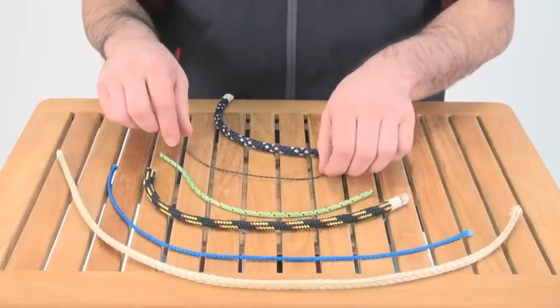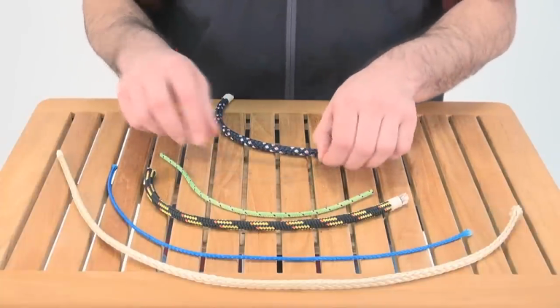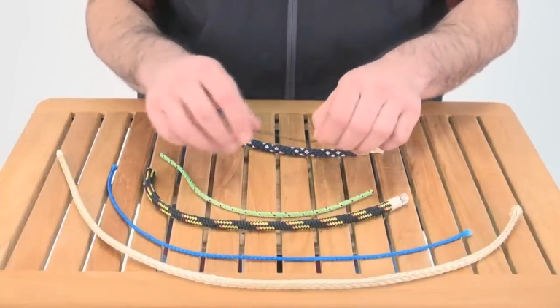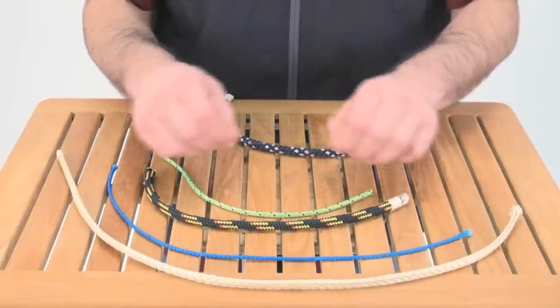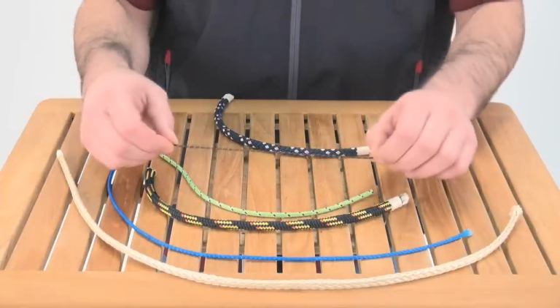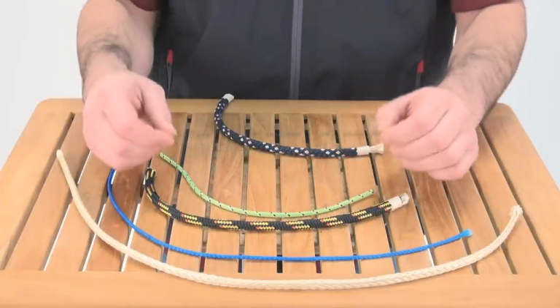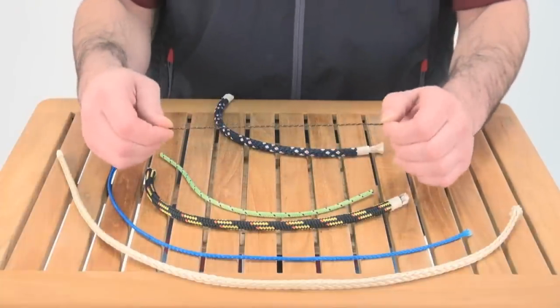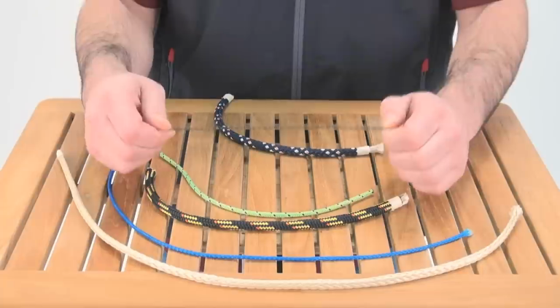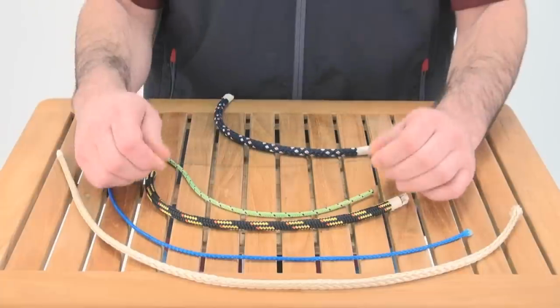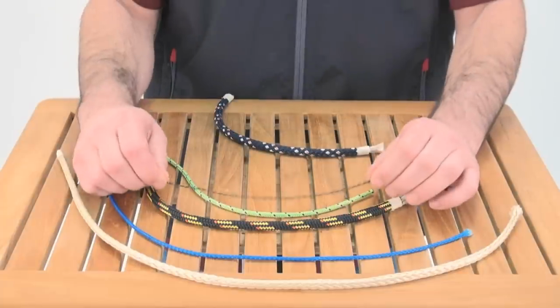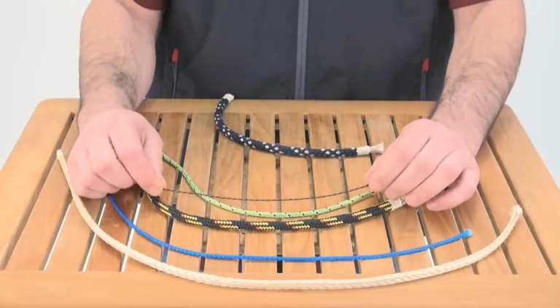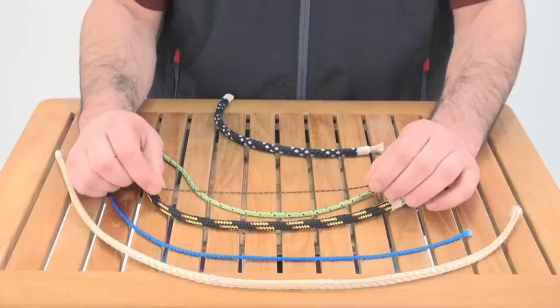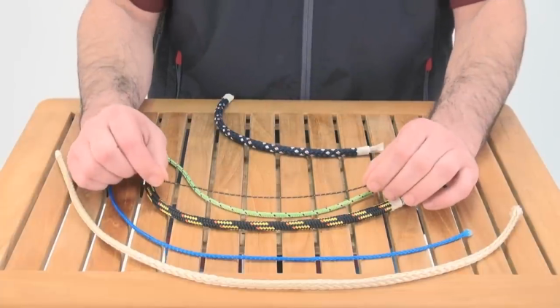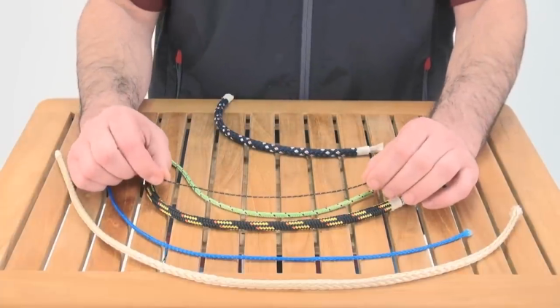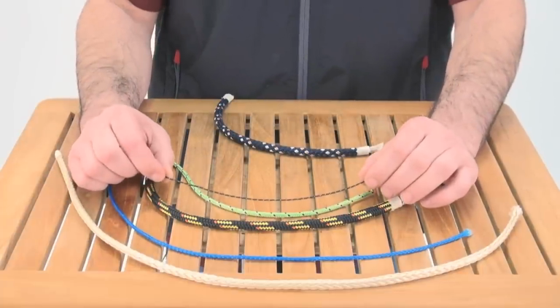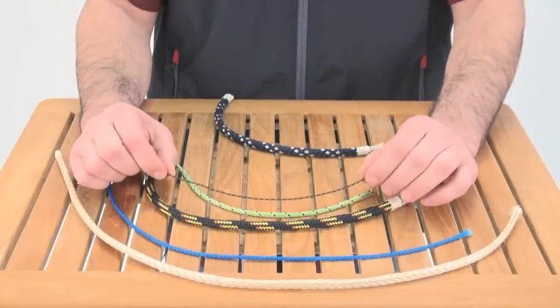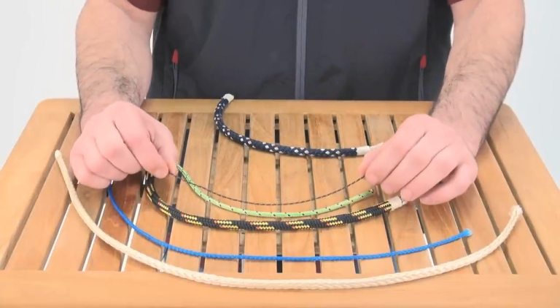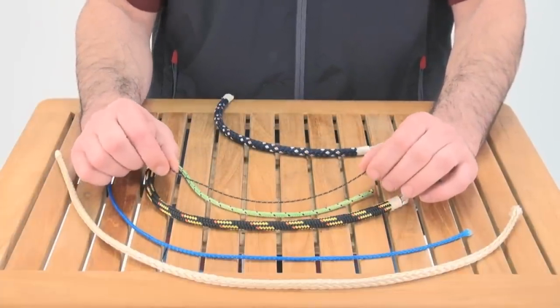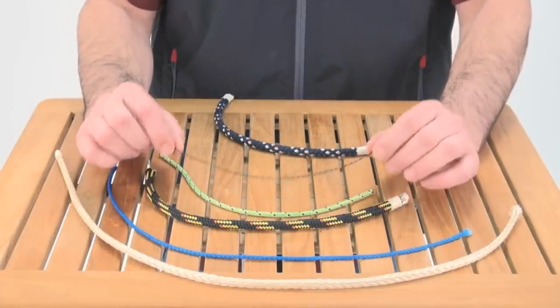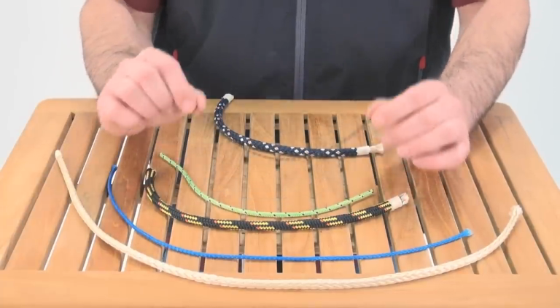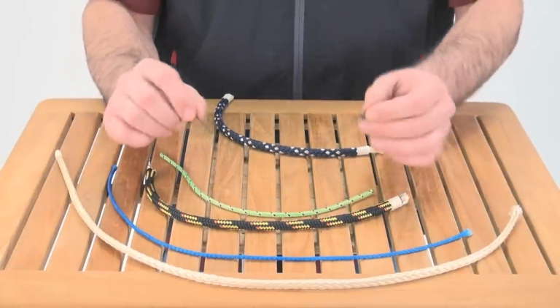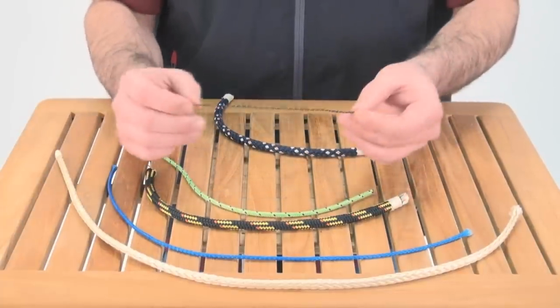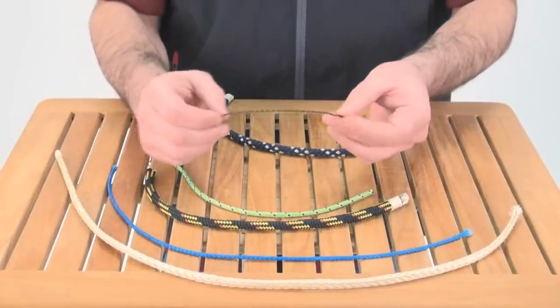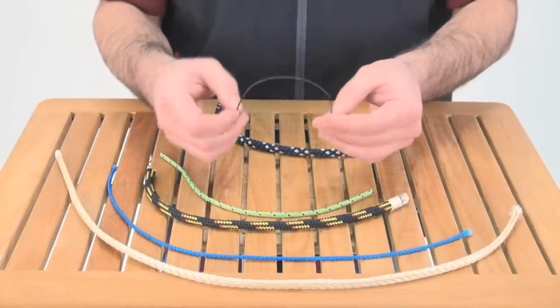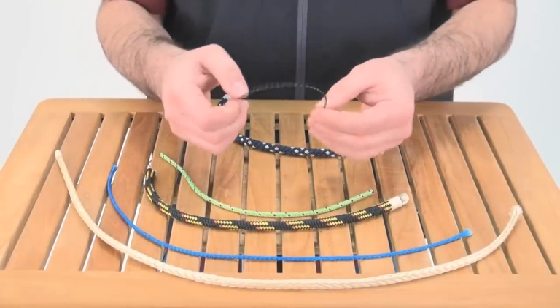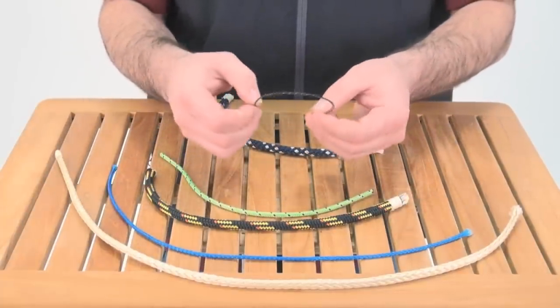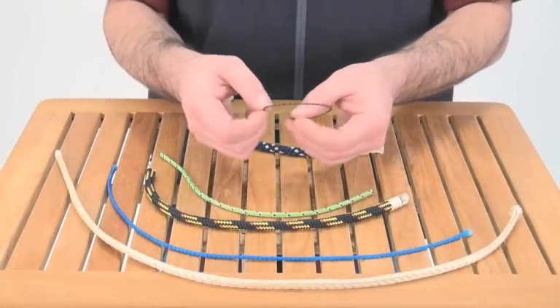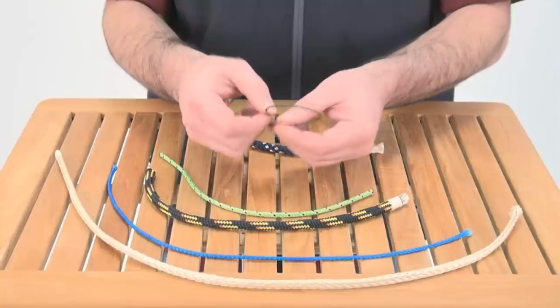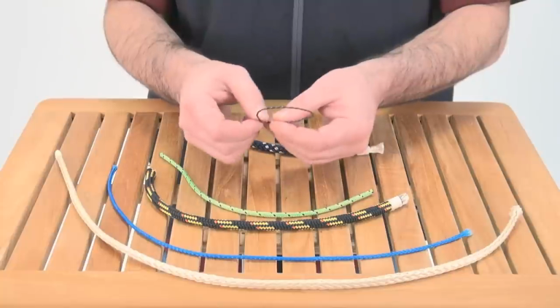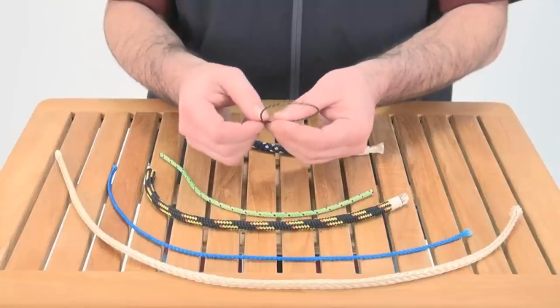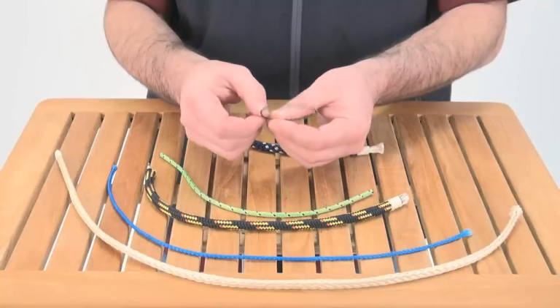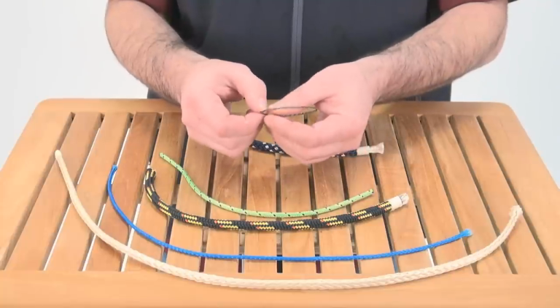And this last one is a really, really small diameter Vectran core double braid. This is perfect for sail ties — you see it a lot on Optis or Sunfish.